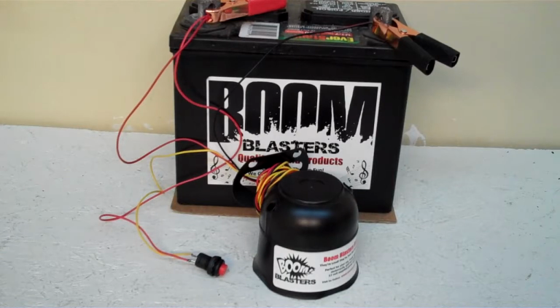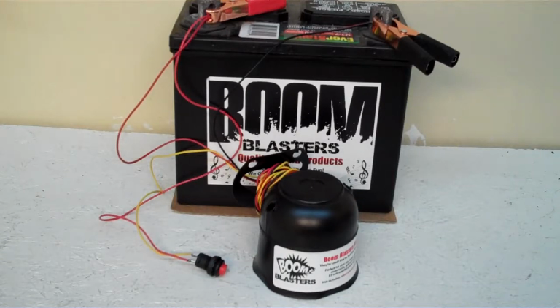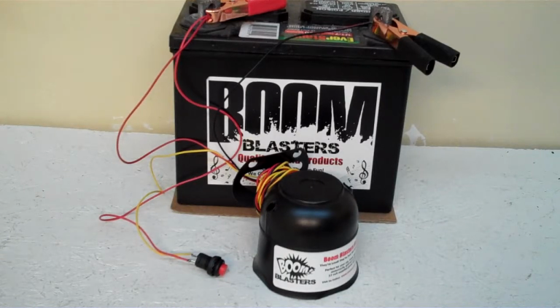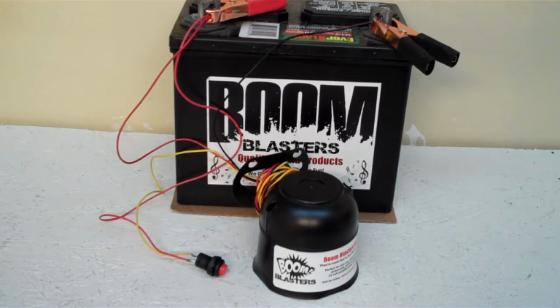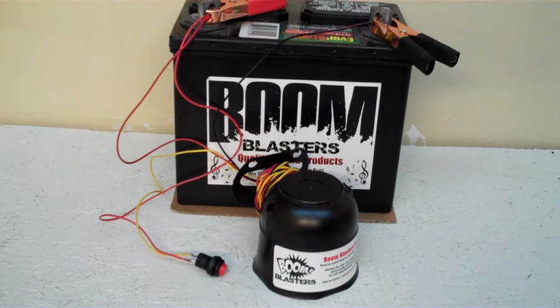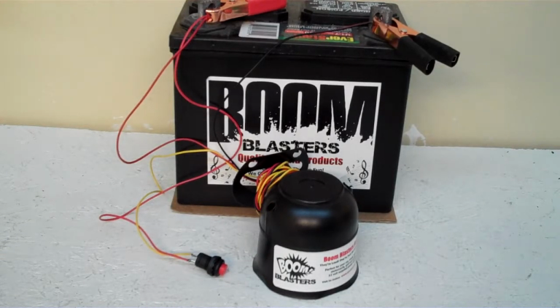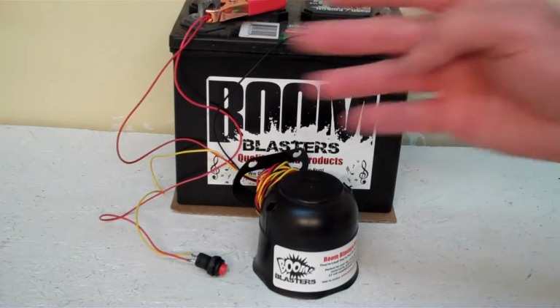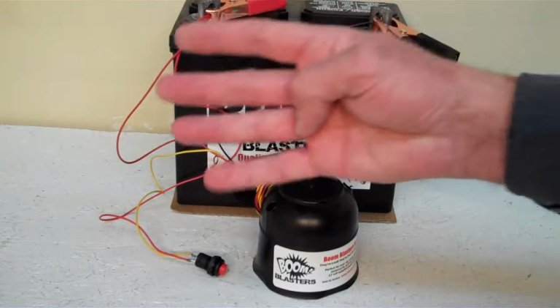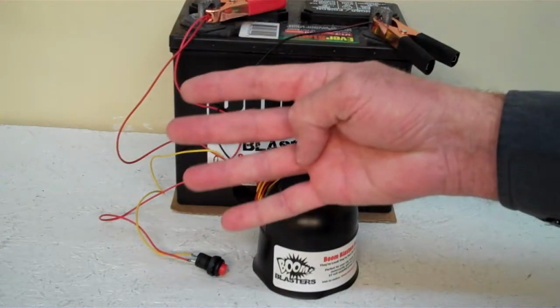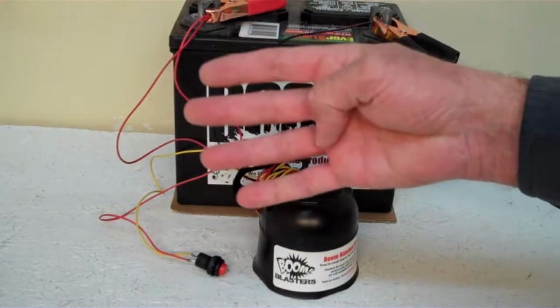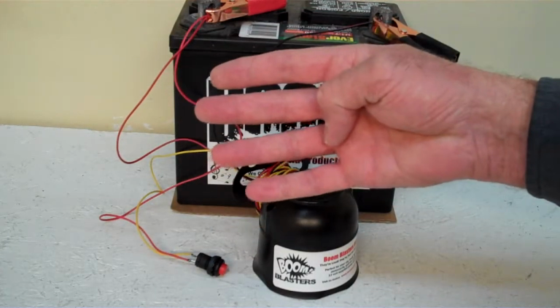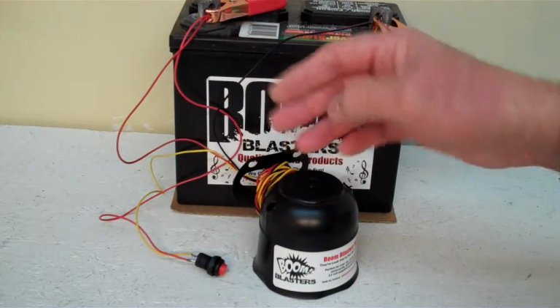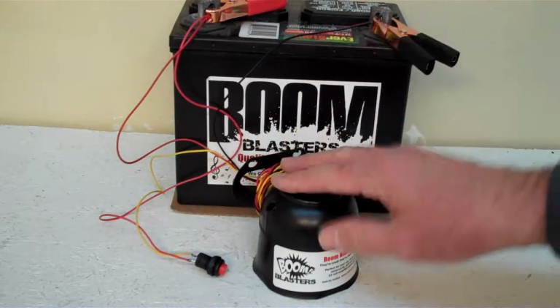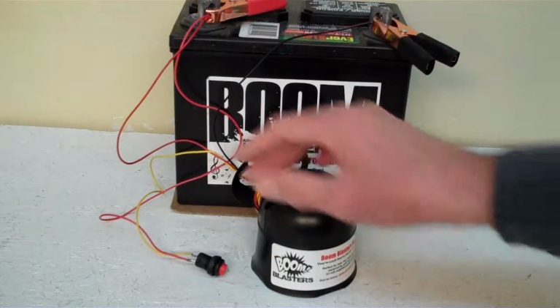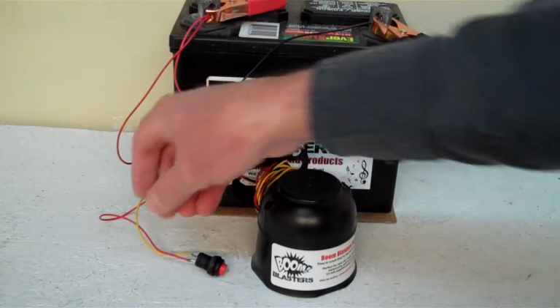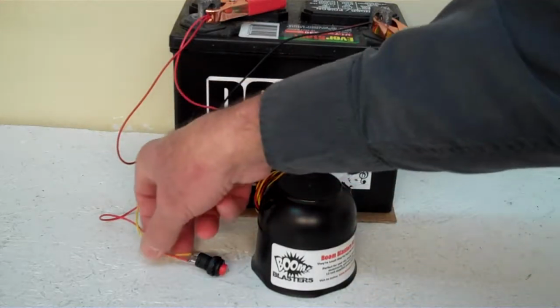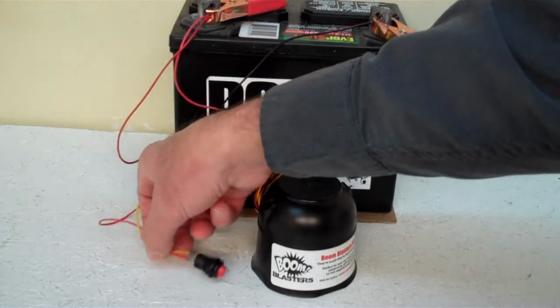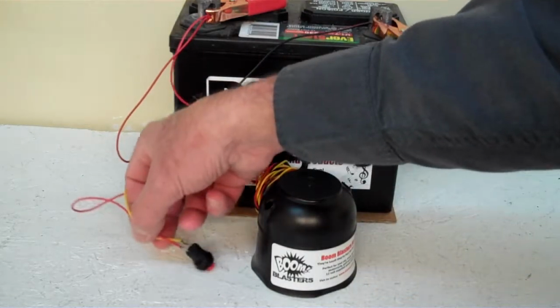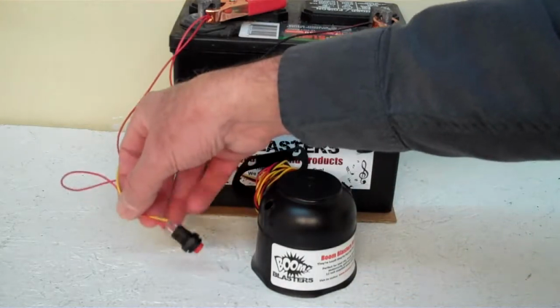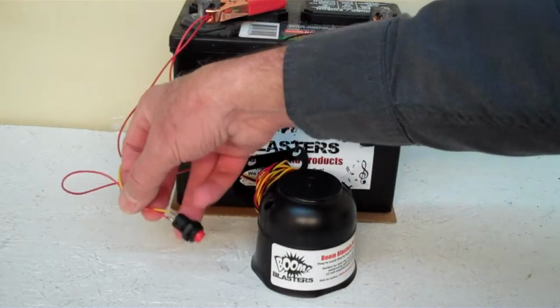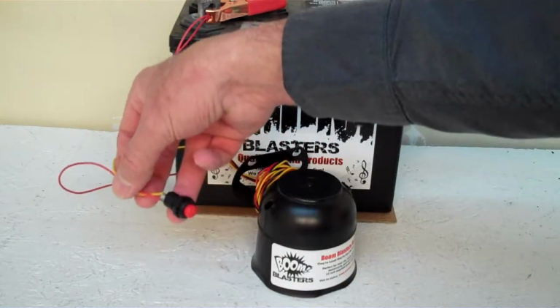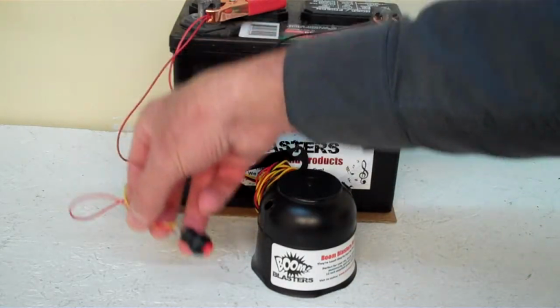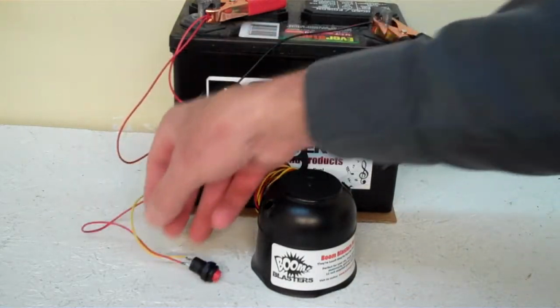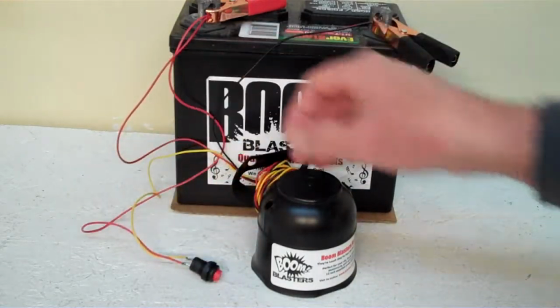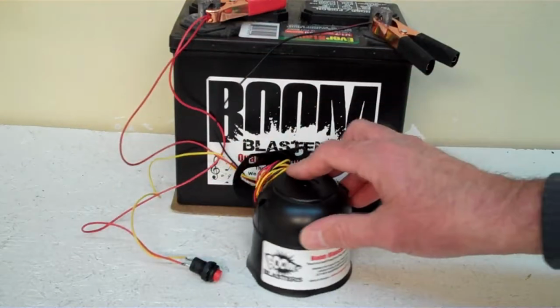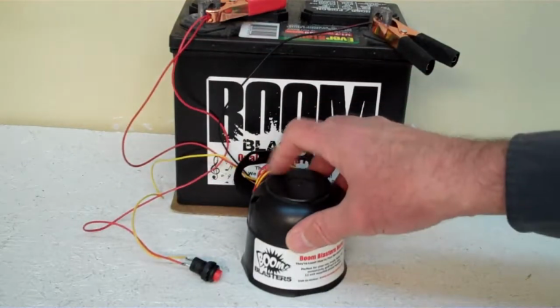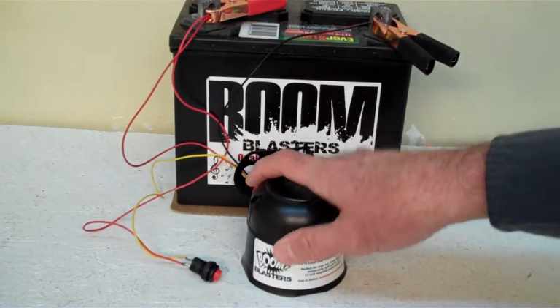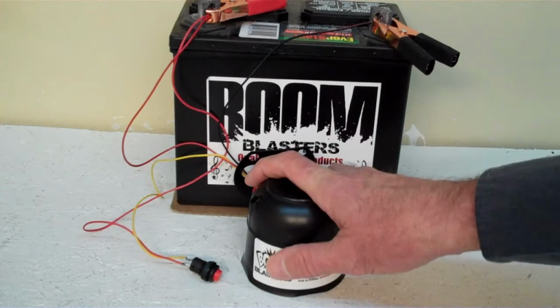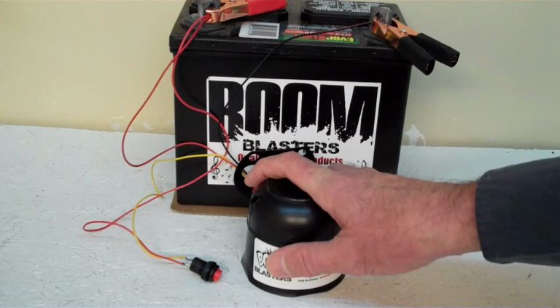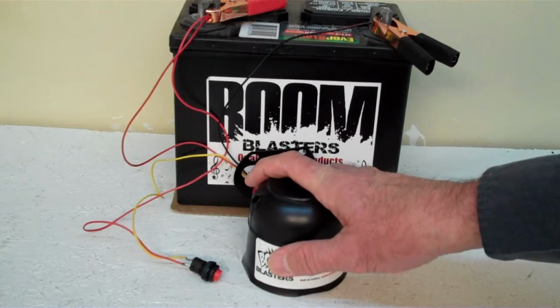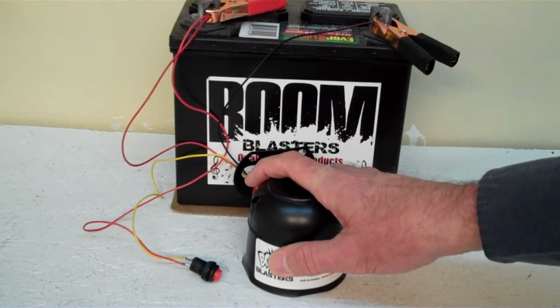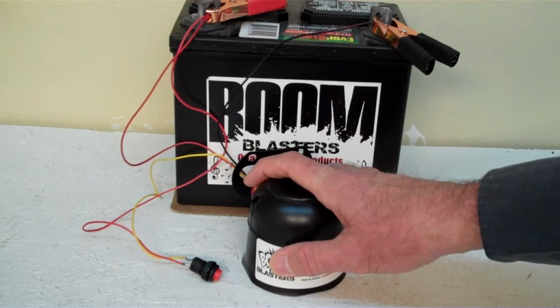Hey everyone, this is our Rooster's Crowing number 4 car horn. This is our button version of the horn. It comes with a button which is included. We've got the horn facing down because it's pretty loud and we don't want to hurt our ears here.